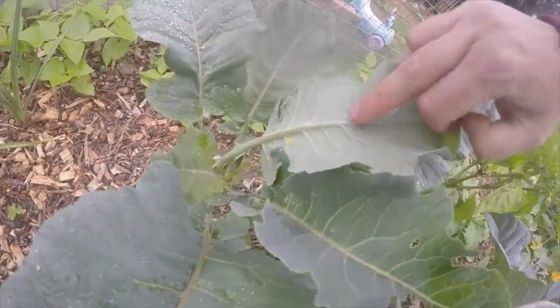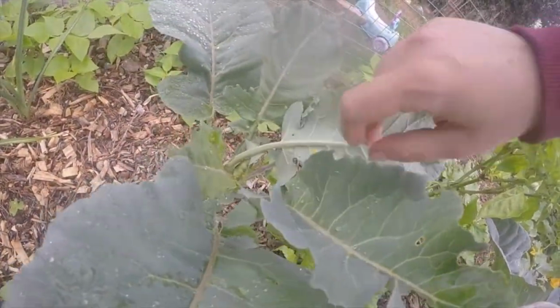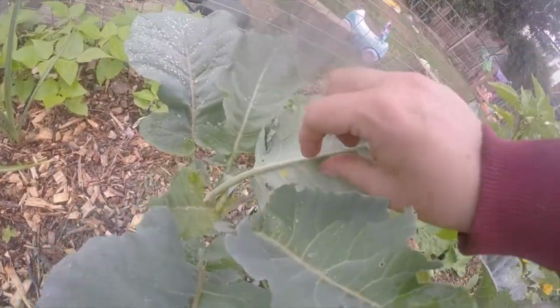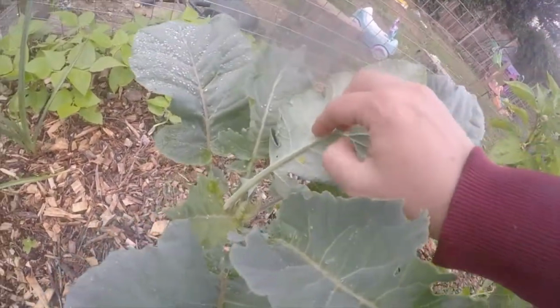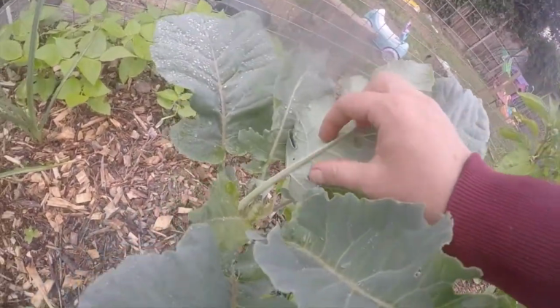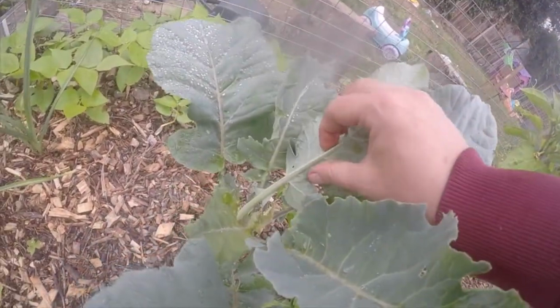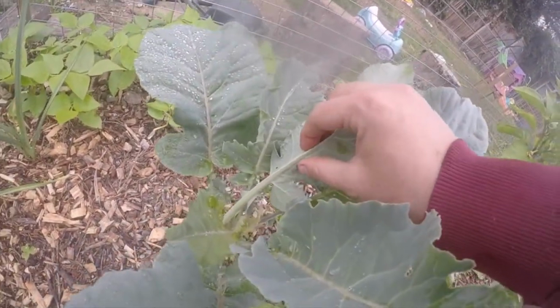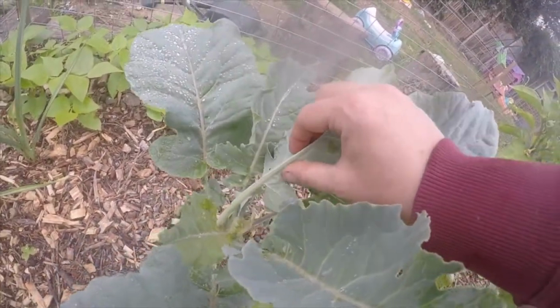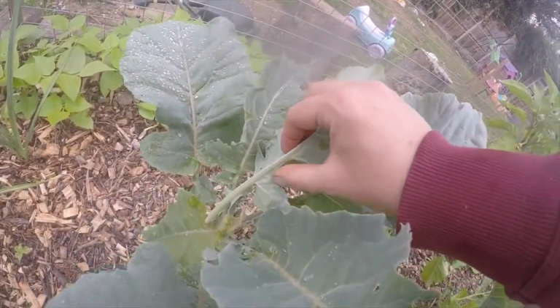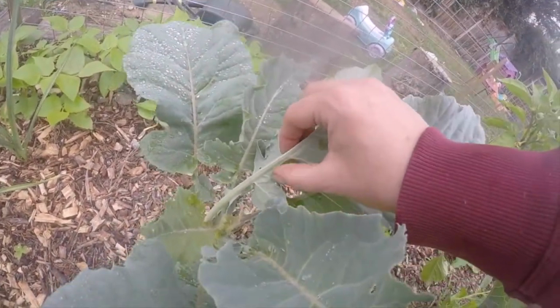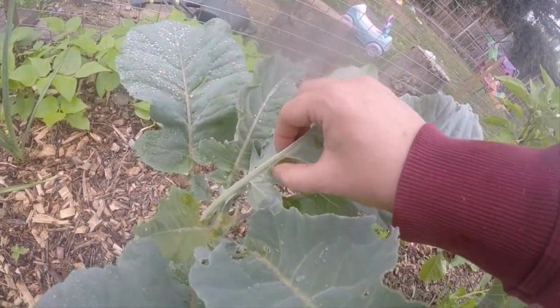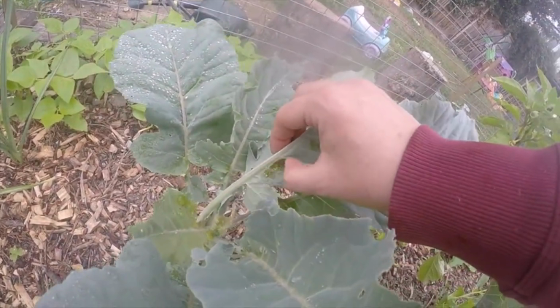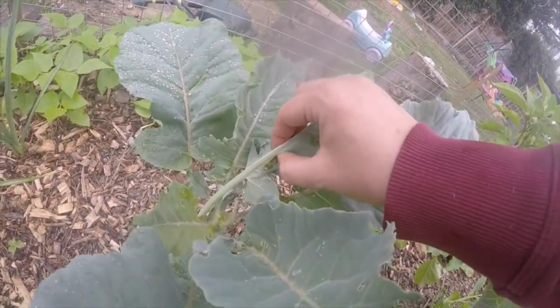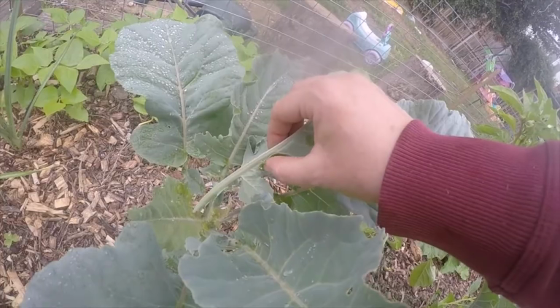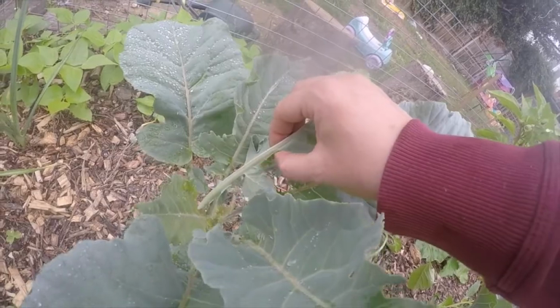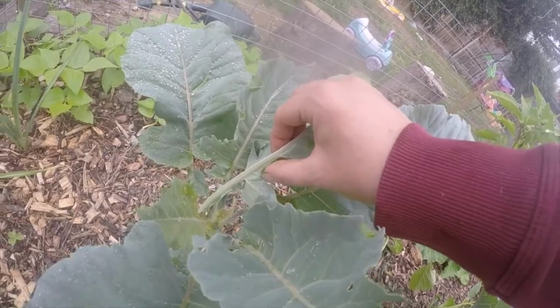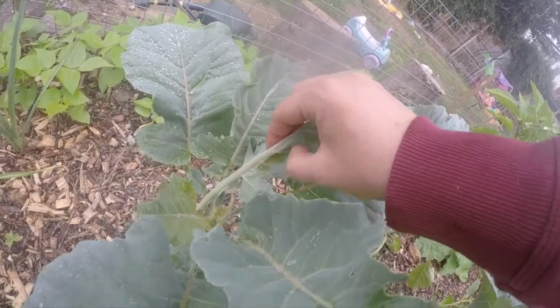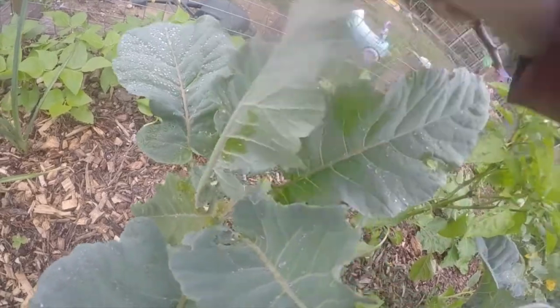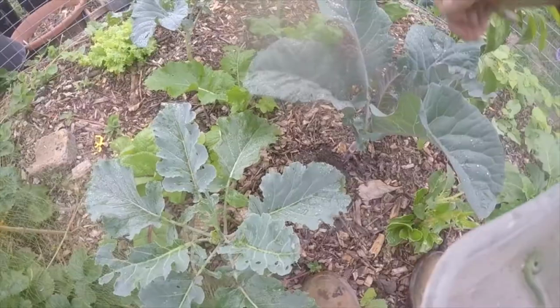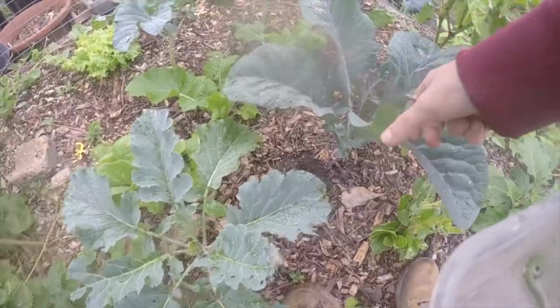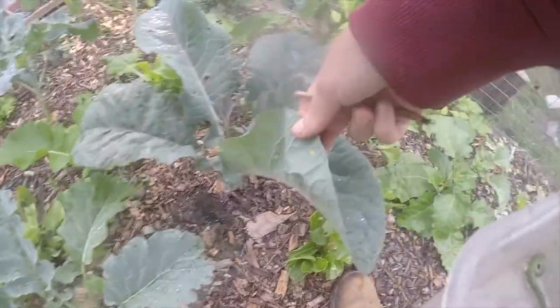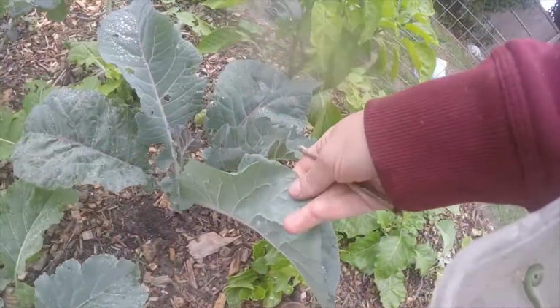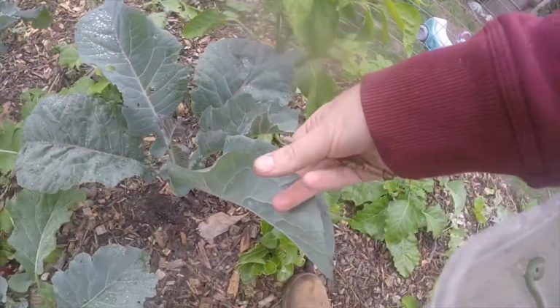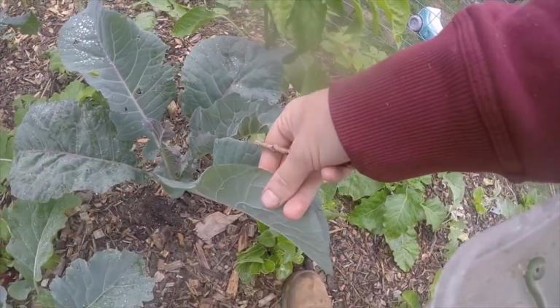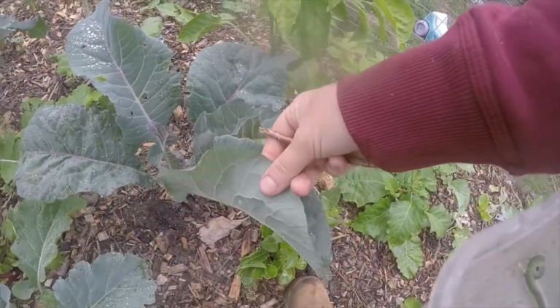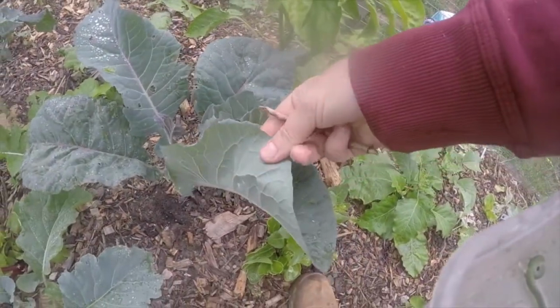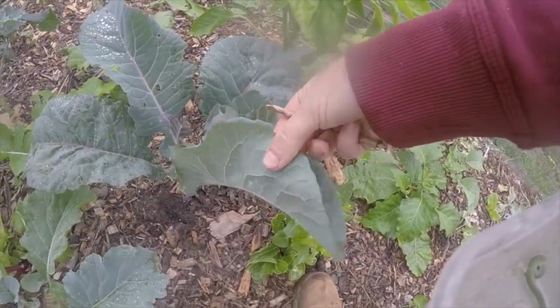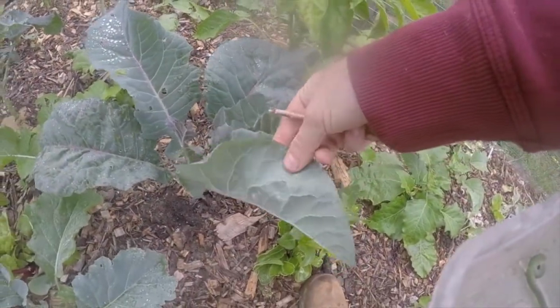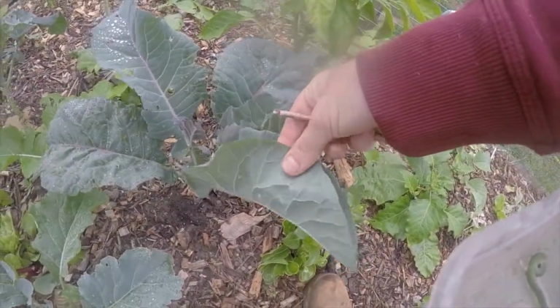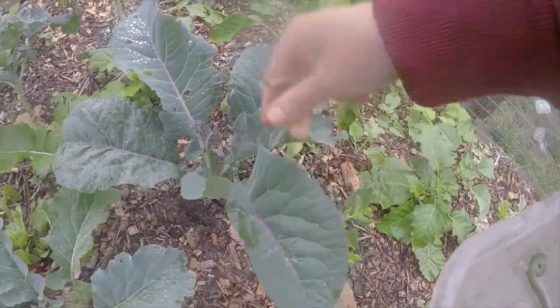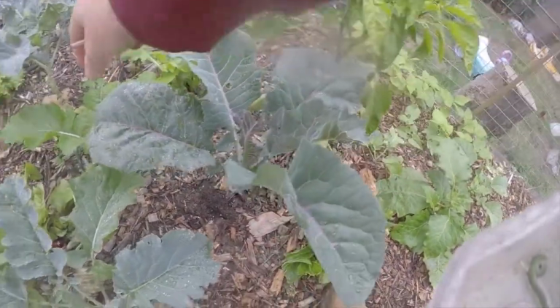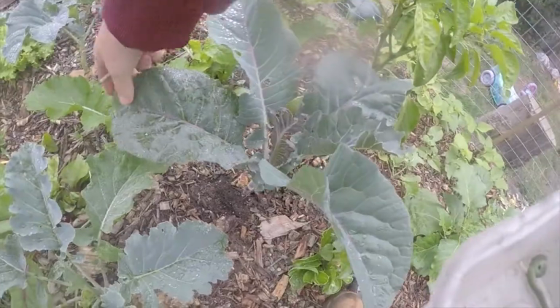Caterpillar eggs on brassicas tend to be bright yellow. Small butterfly eggs are found on the back of the leaves and can be simply rubbed off.